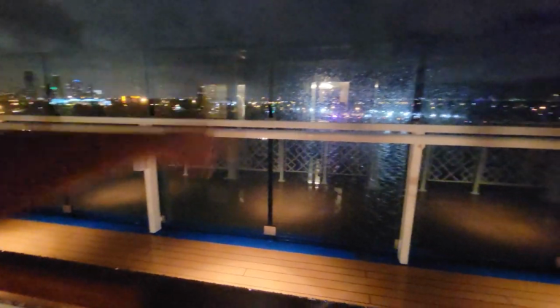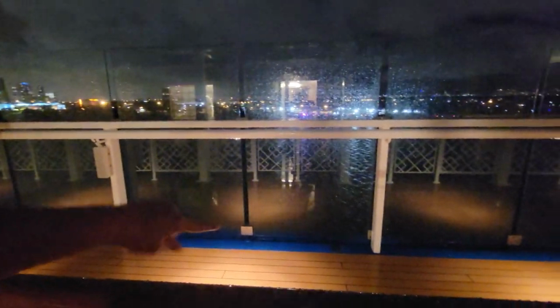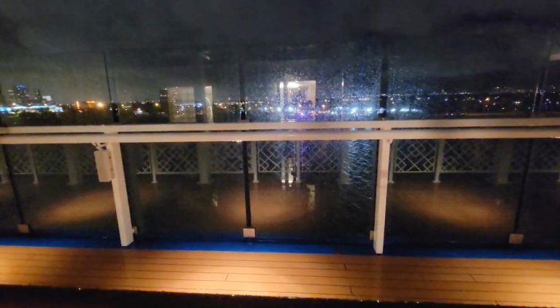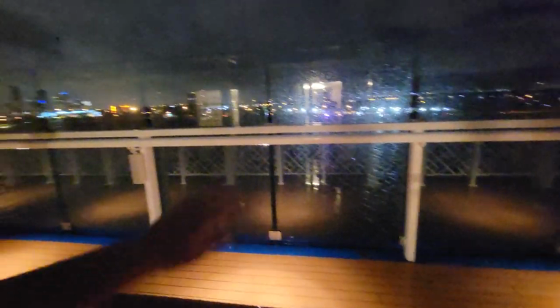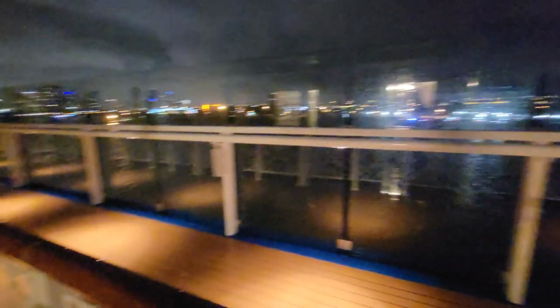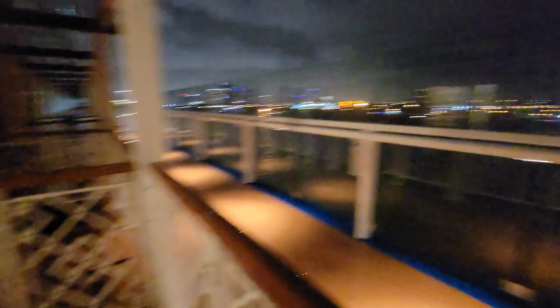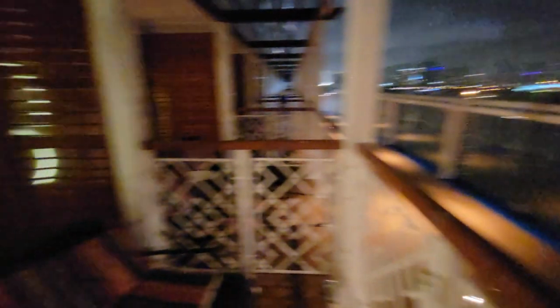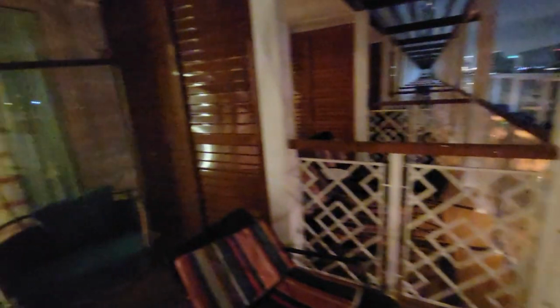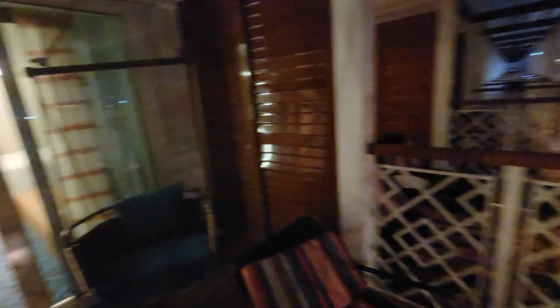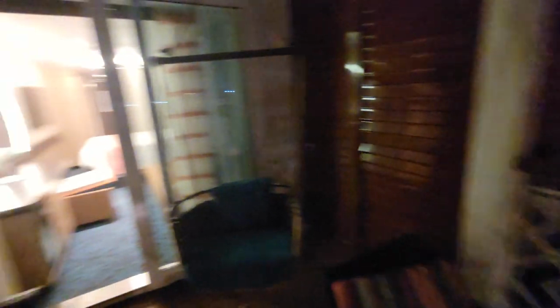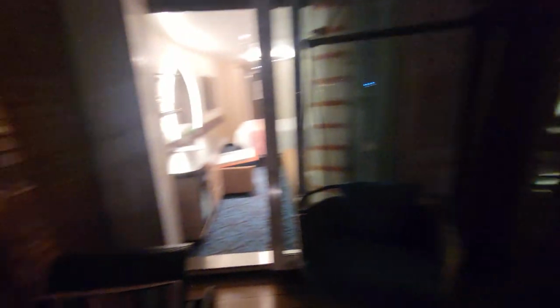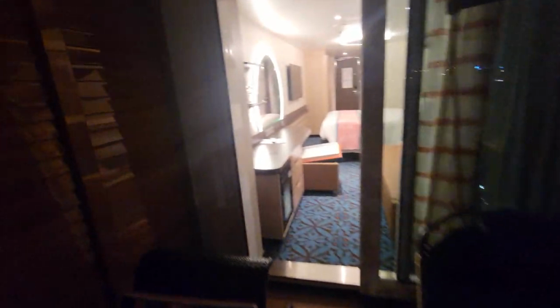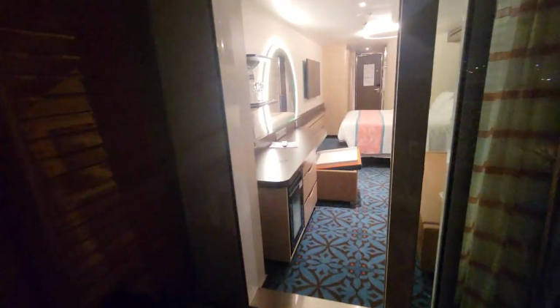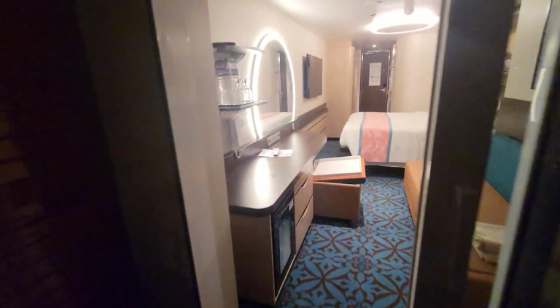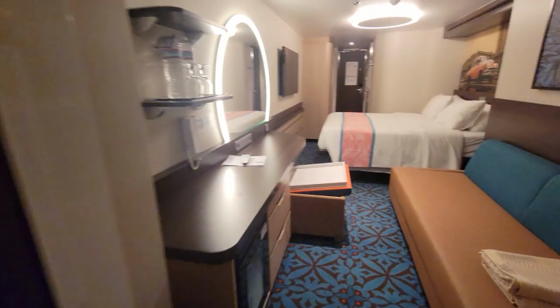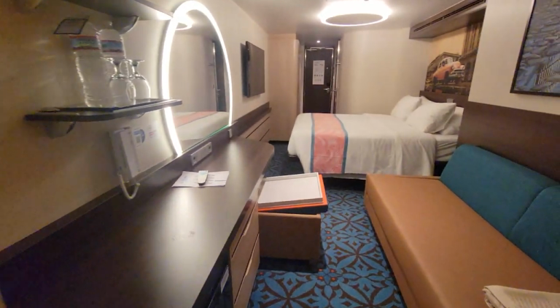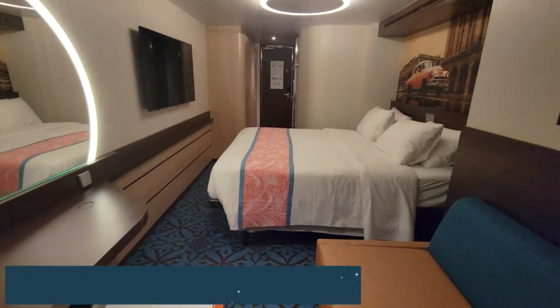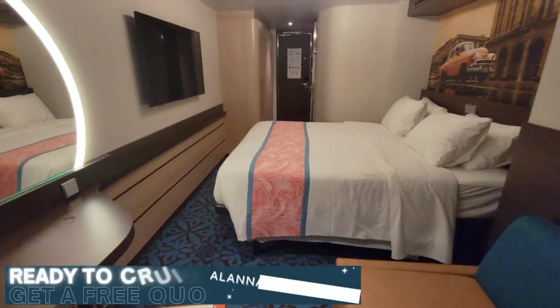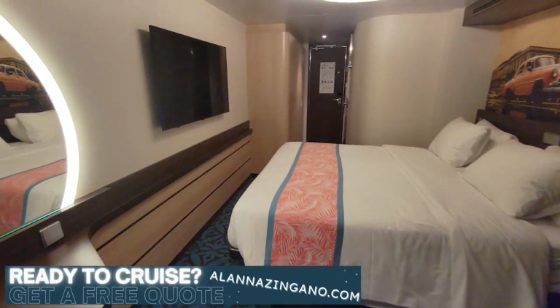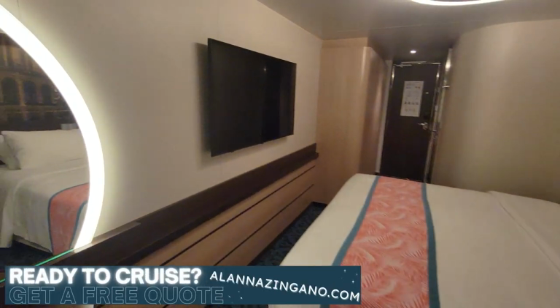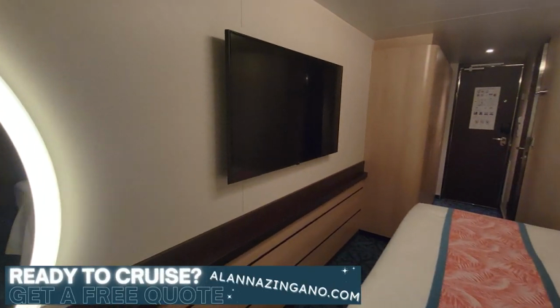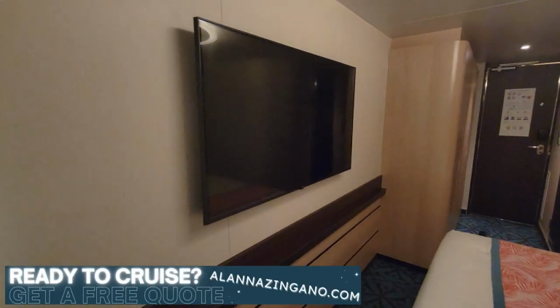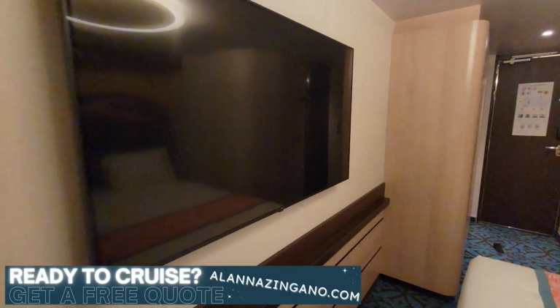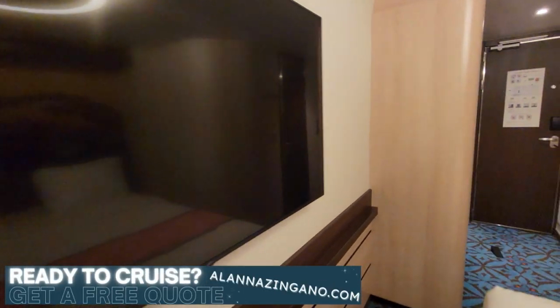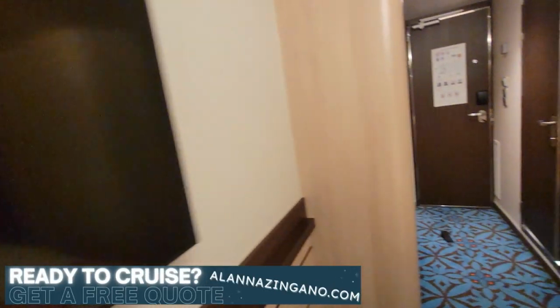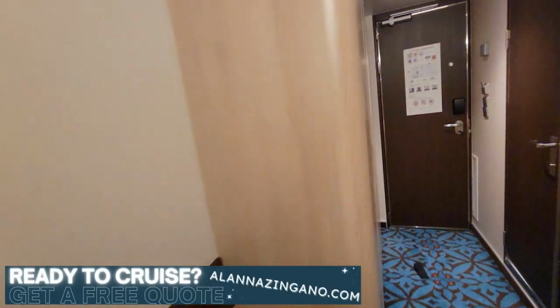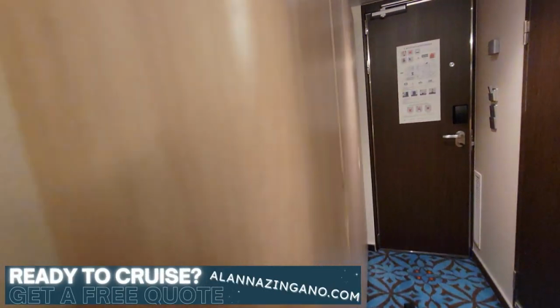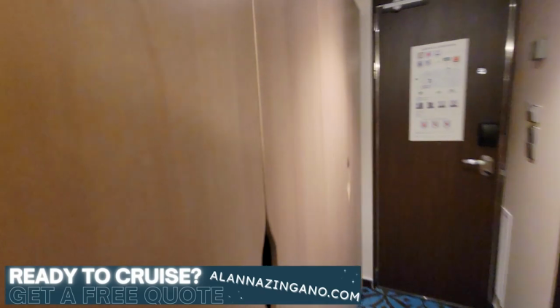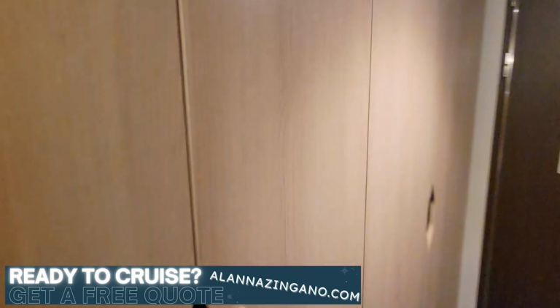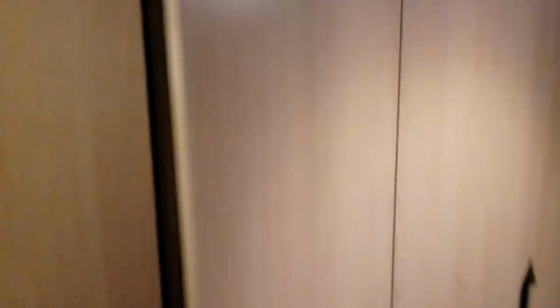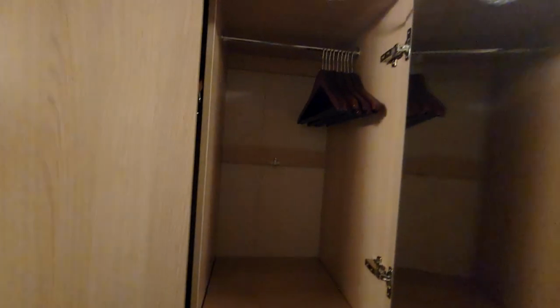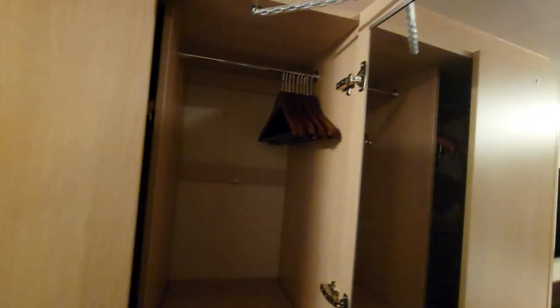This glass here is completely clear so you can see out into the water from where you're sitting, it's just not pushed right up against it. Additionally, we have the TV on the wall here, and then let's show you some of the cabinet space as well.